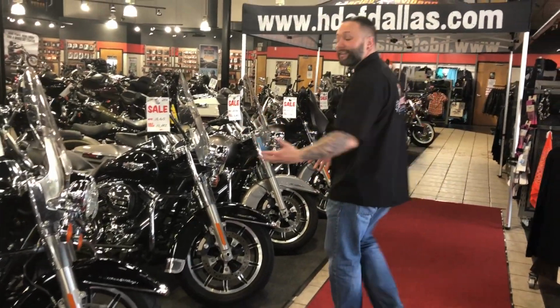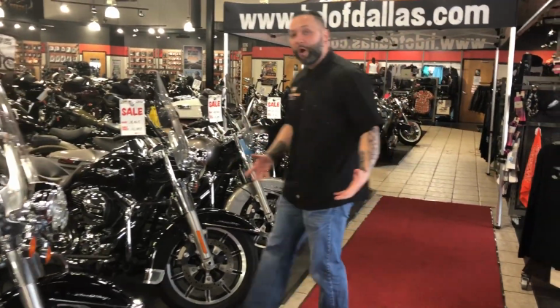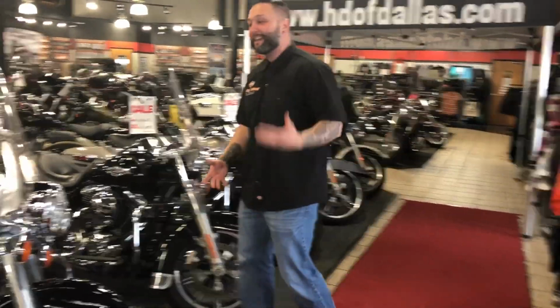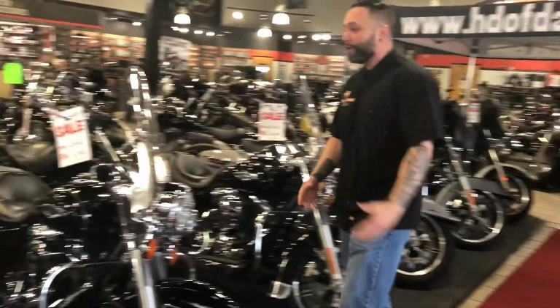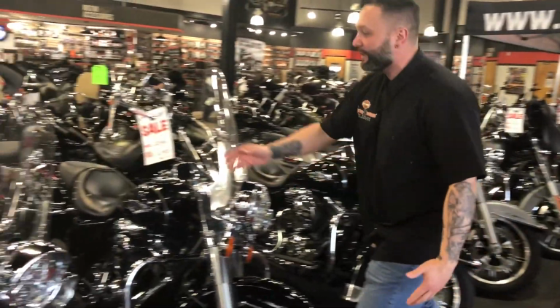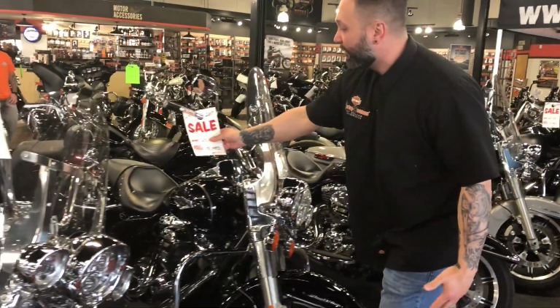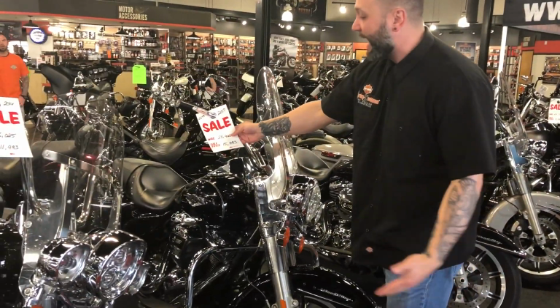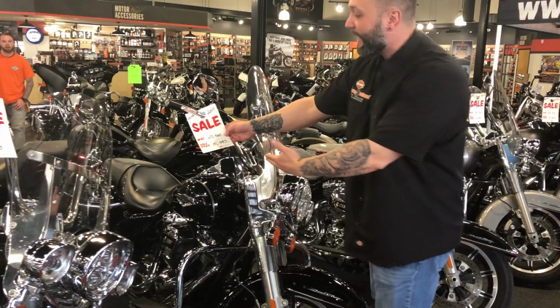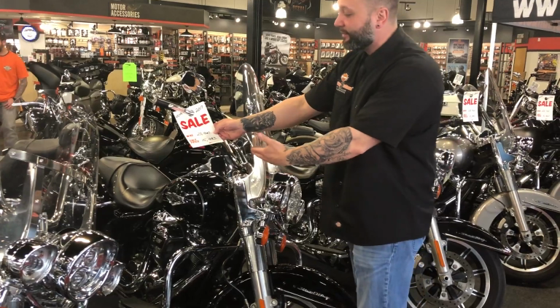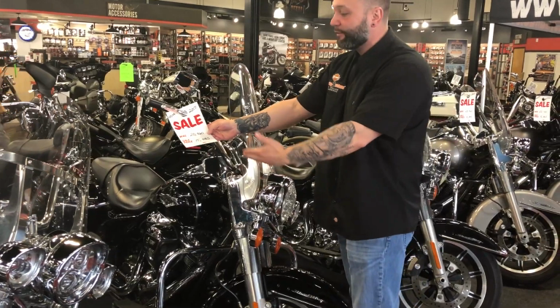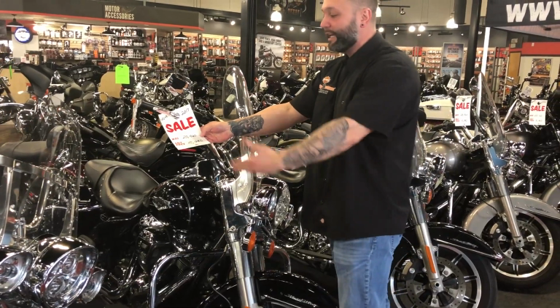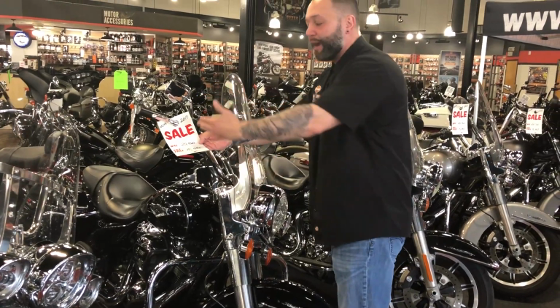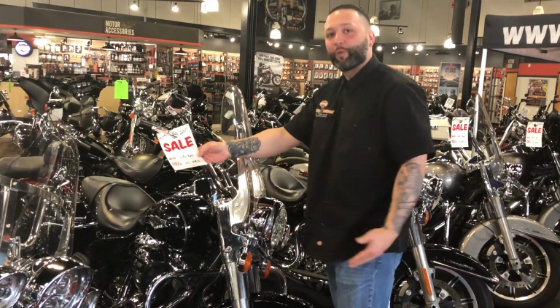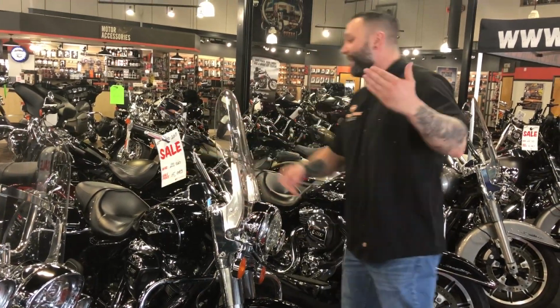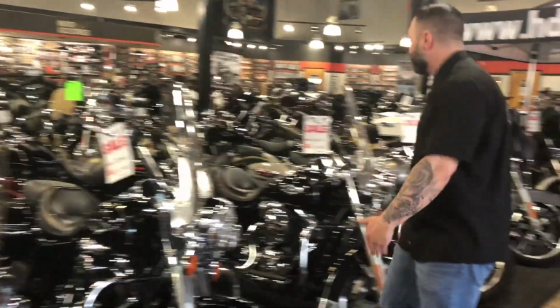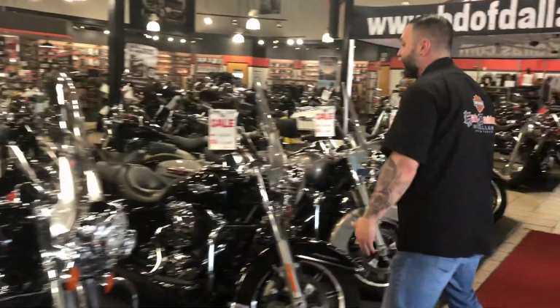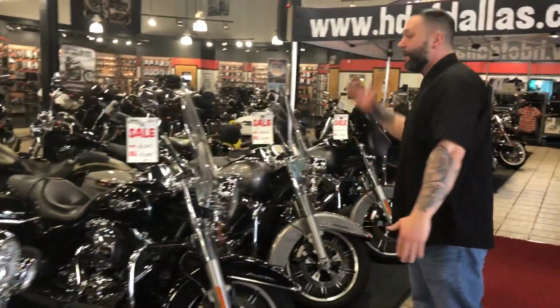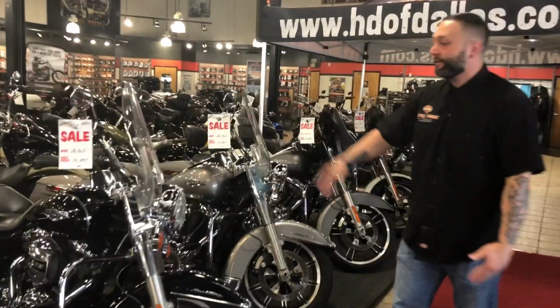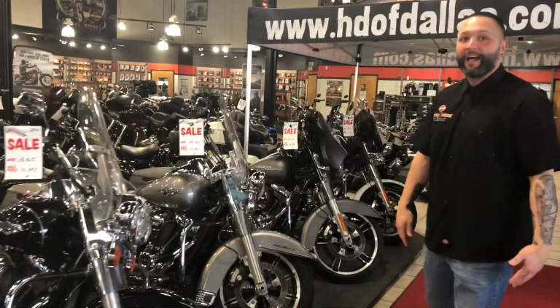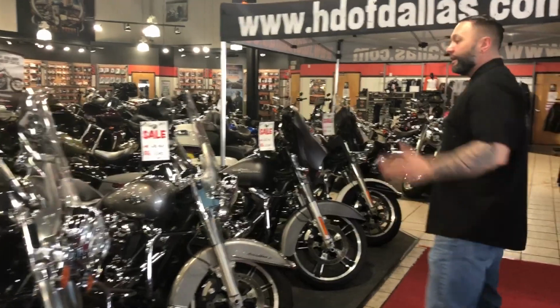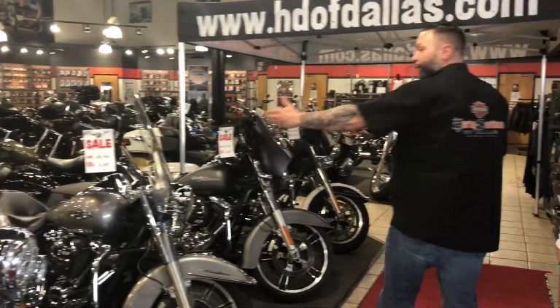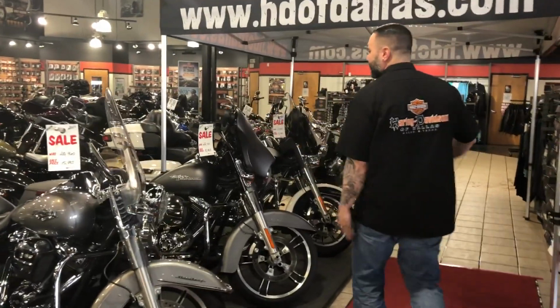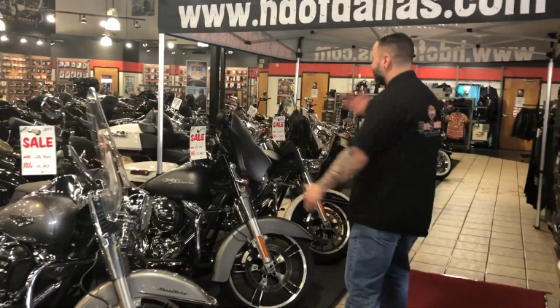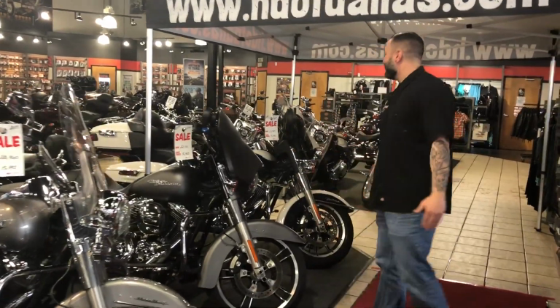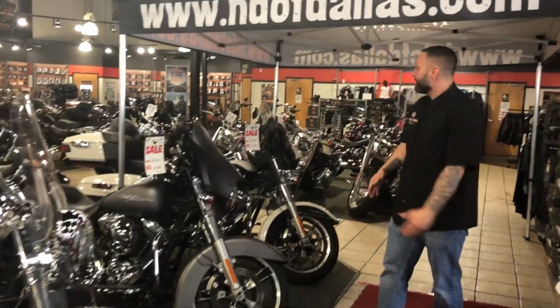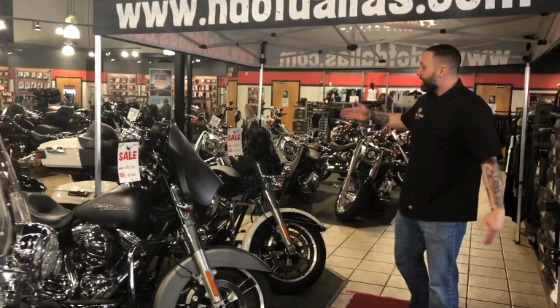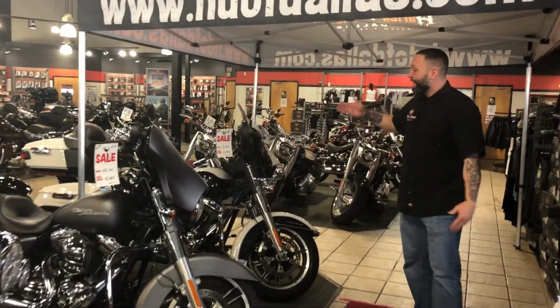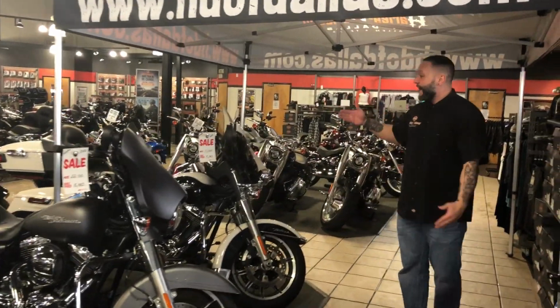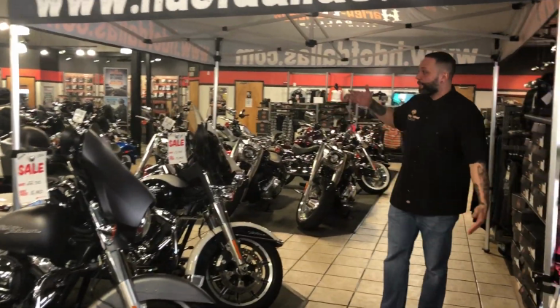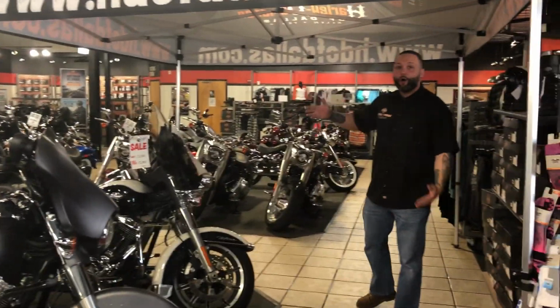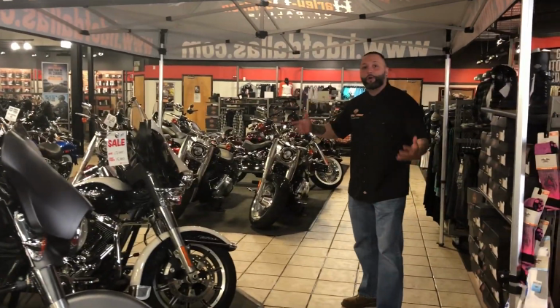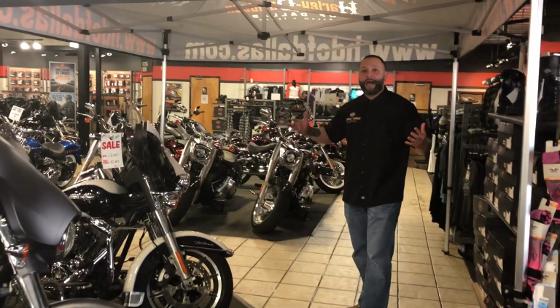Do you want that Milwaukee 8, that 107? Check this out. 2017 Road King that was priced at 20, now 15-9. We've got bikes at 14,000, 15,000, 18,000 — and 15-9 for an ultra touring bike.